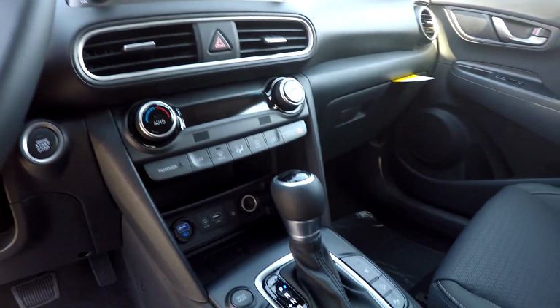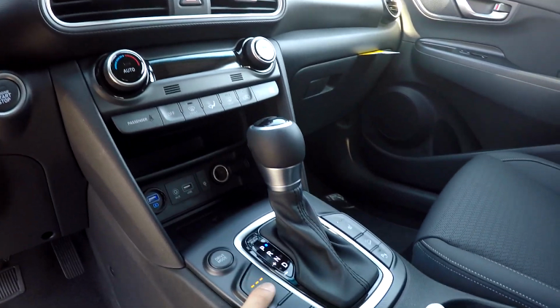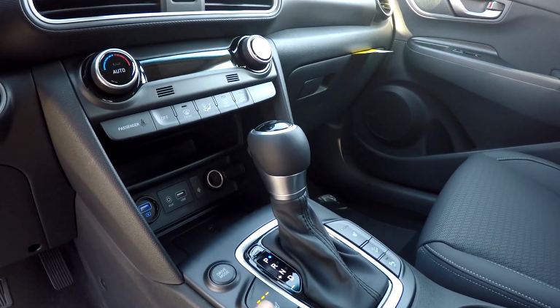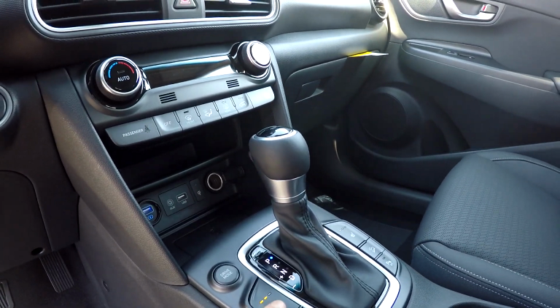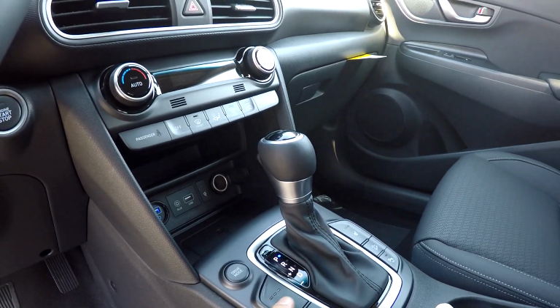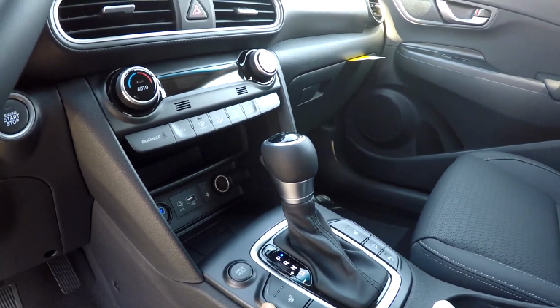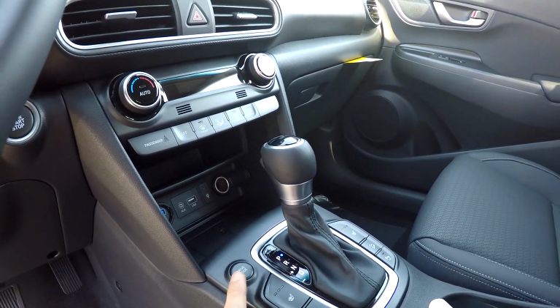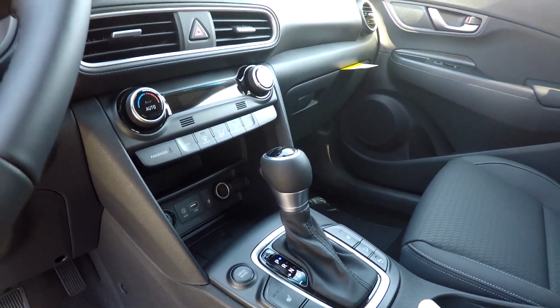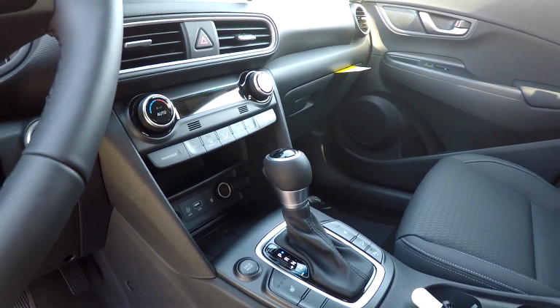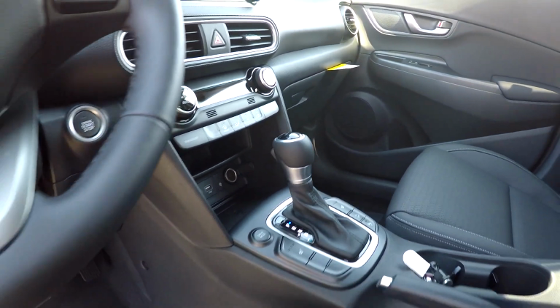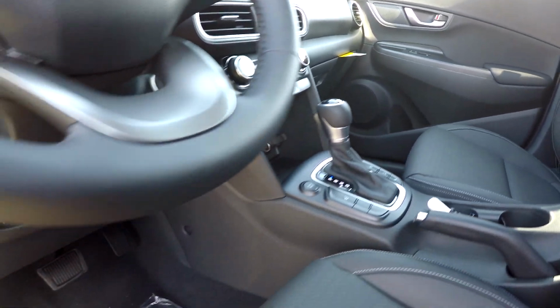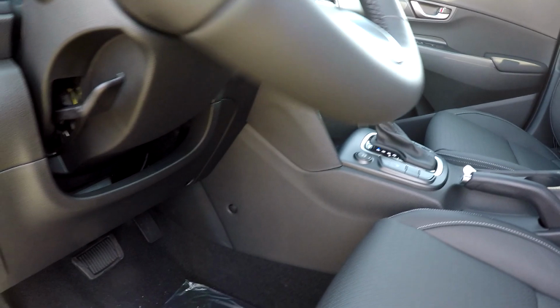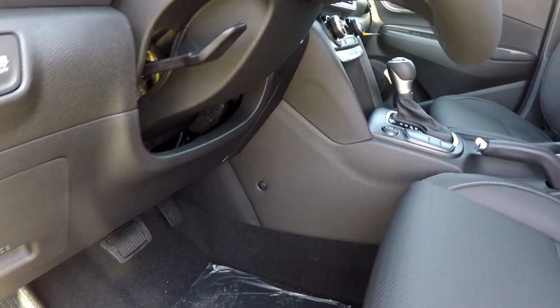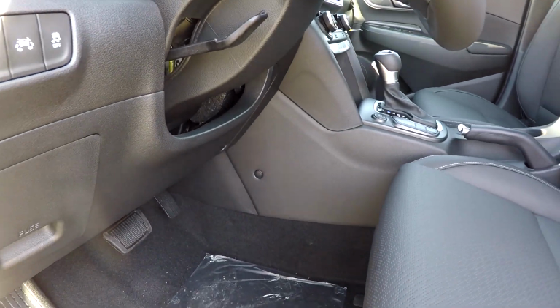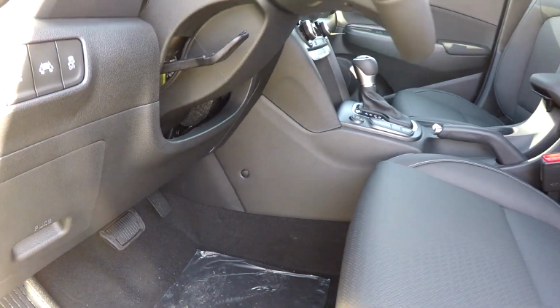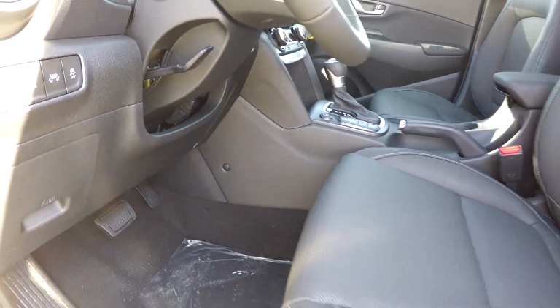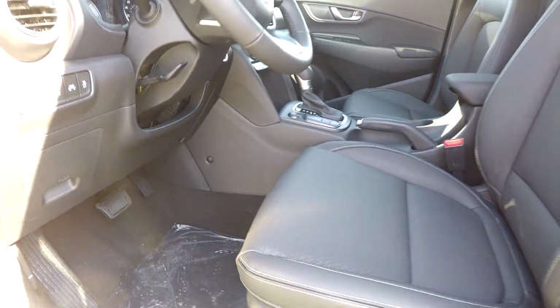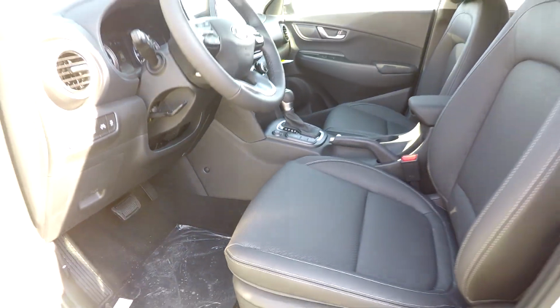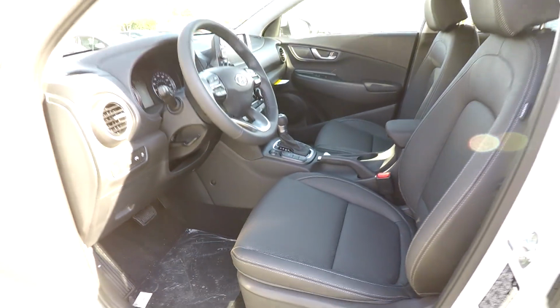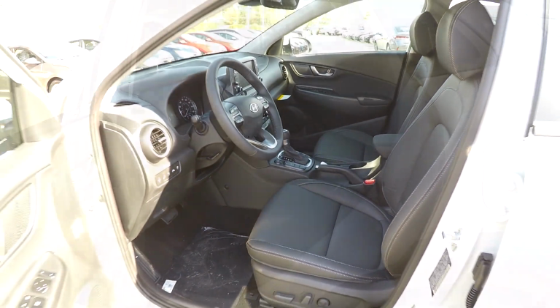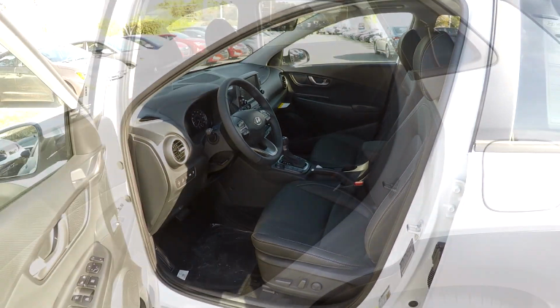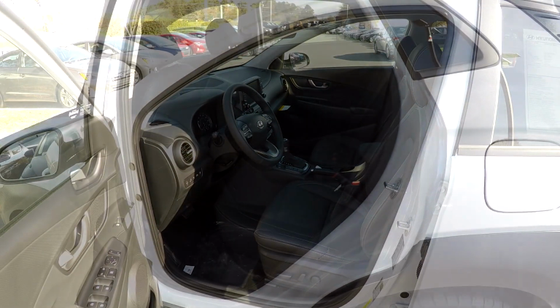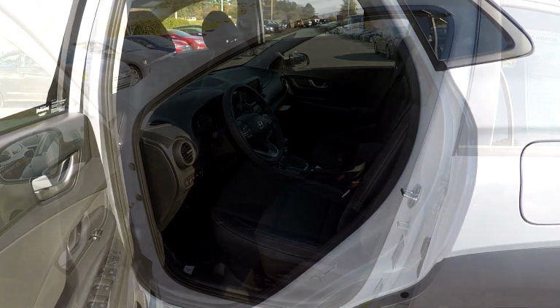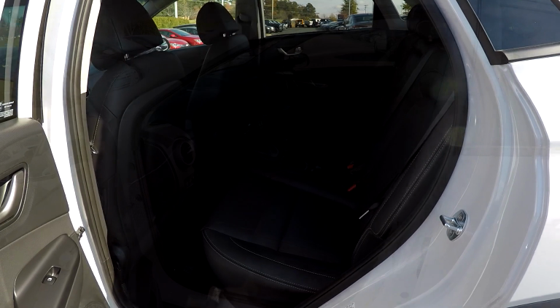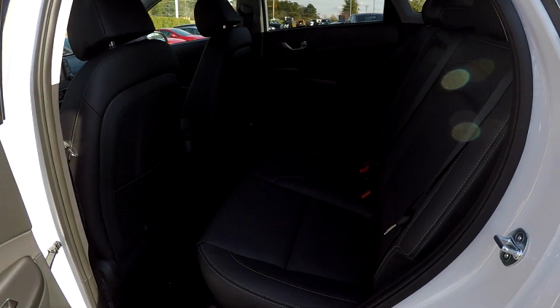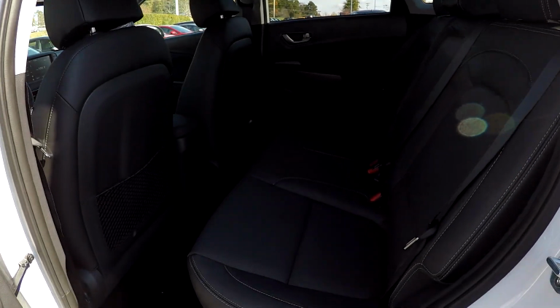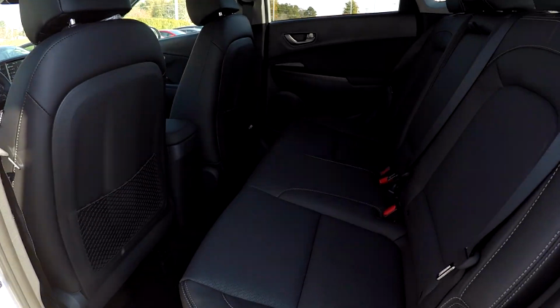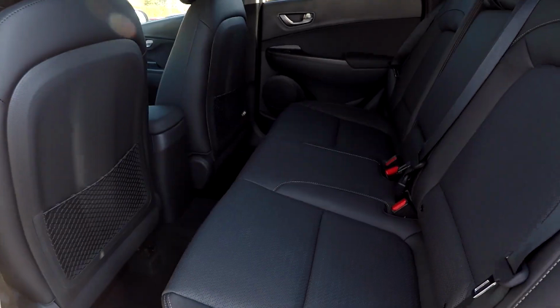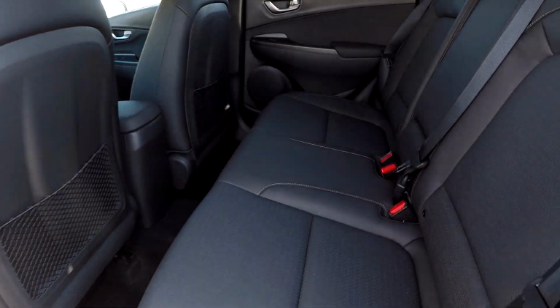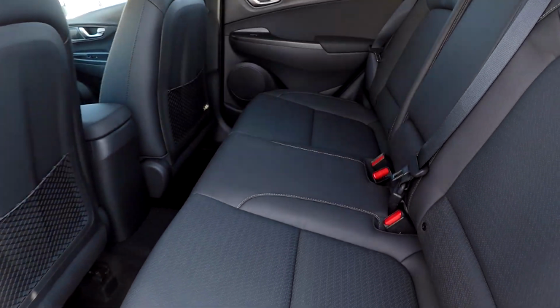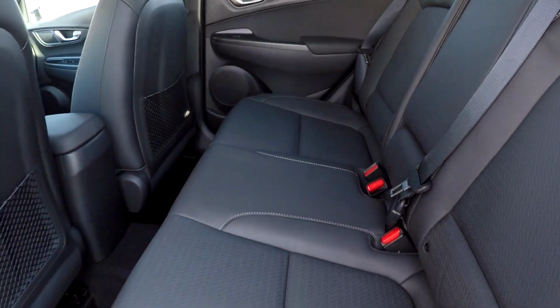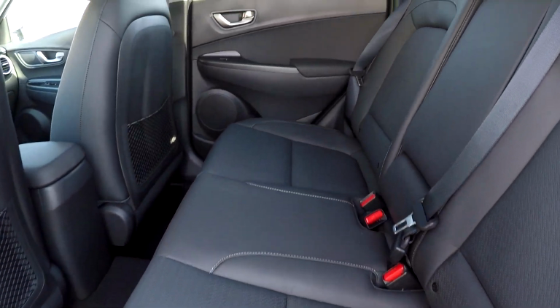You've got your climate control just below it, multiple power and USB ports, heated front seats, multiple driving modes, and push button start. Of course, all your flooring is going to be black to match the seating in this model.